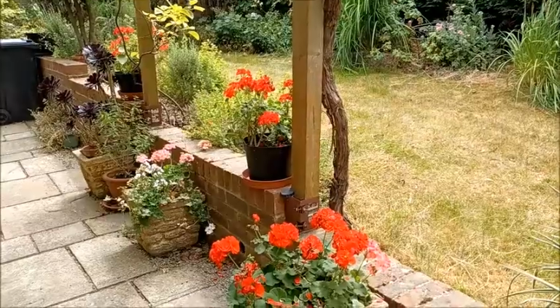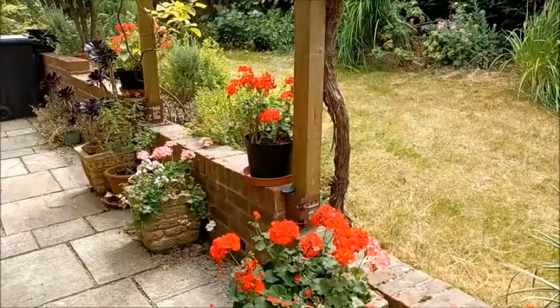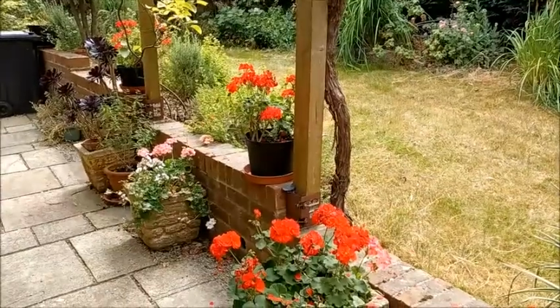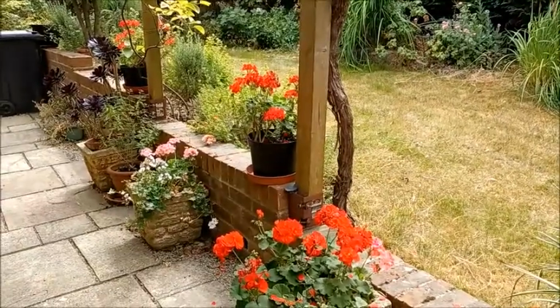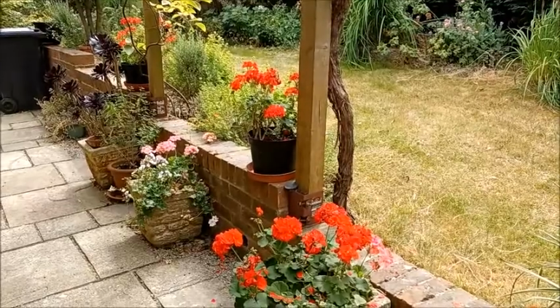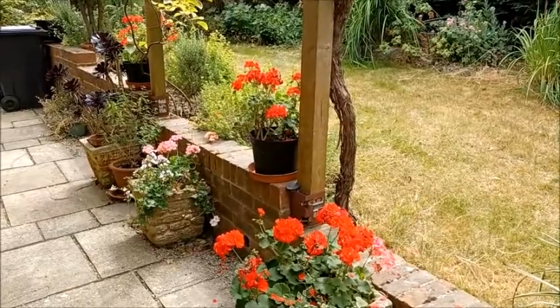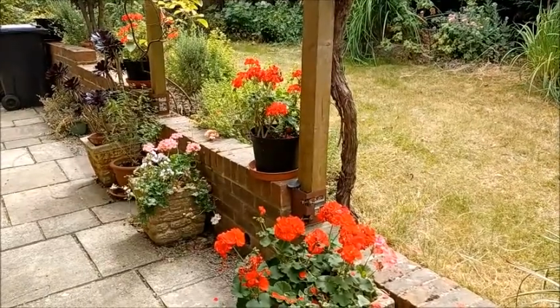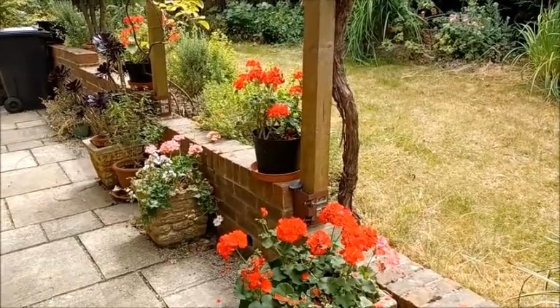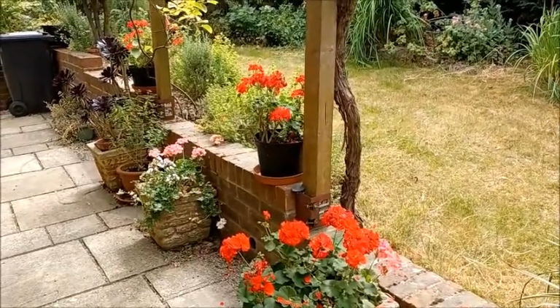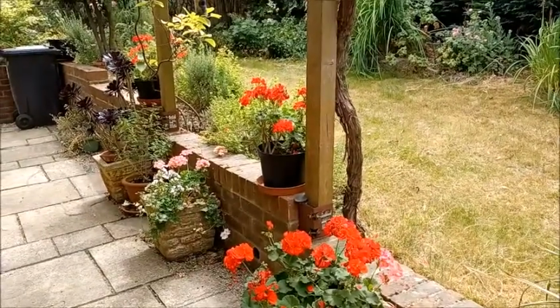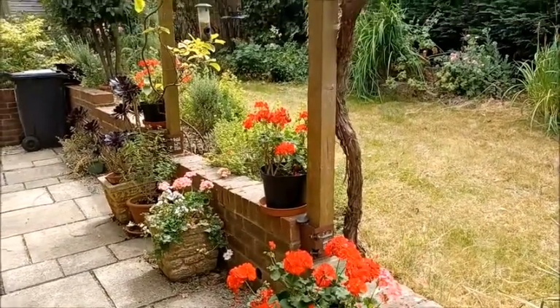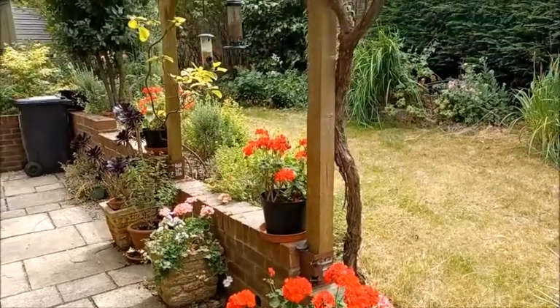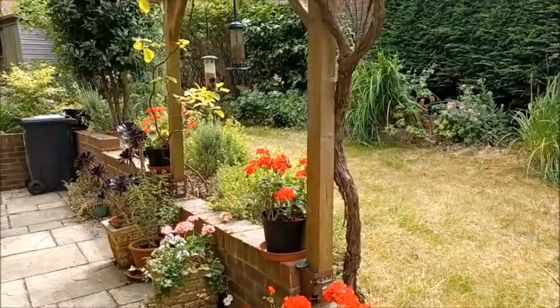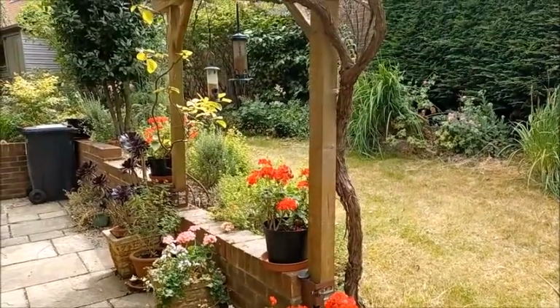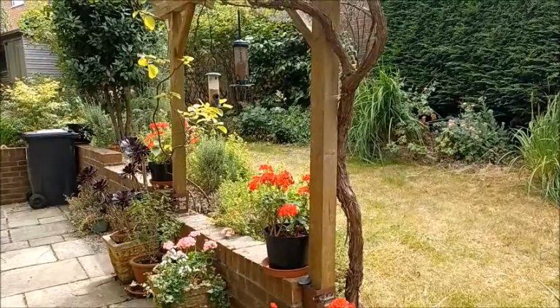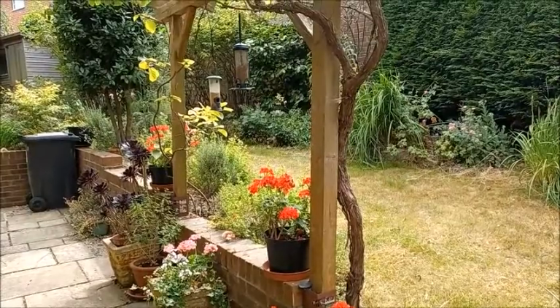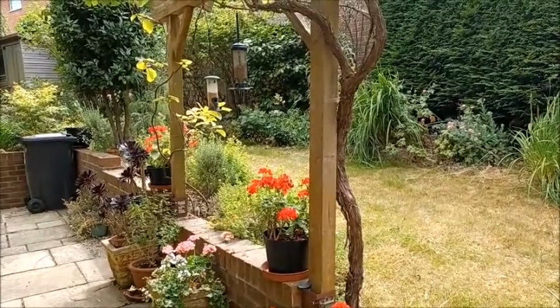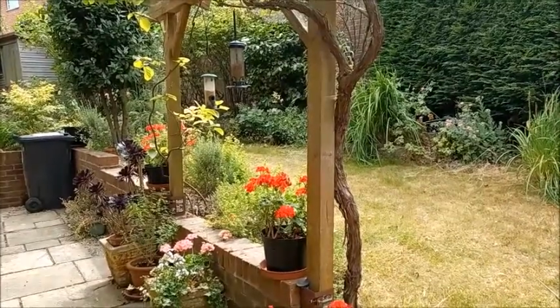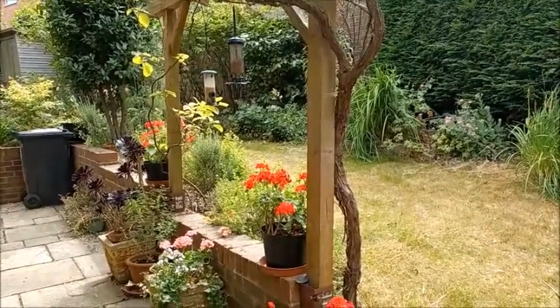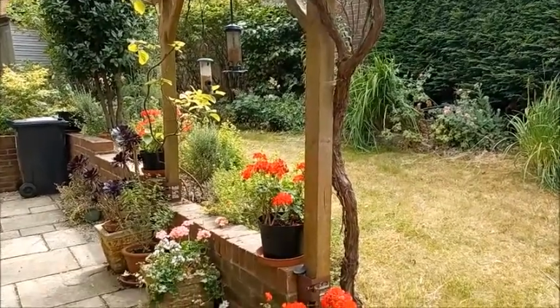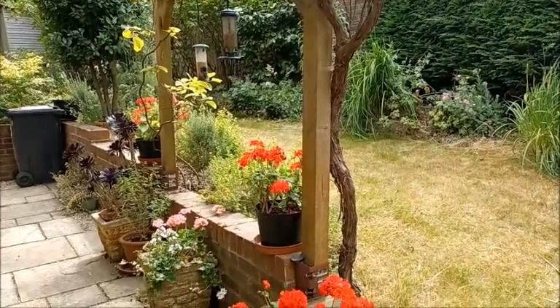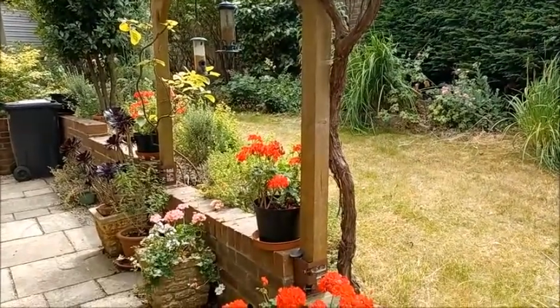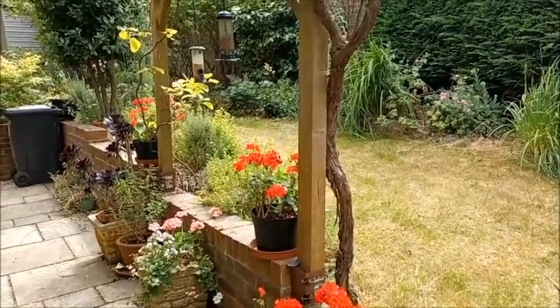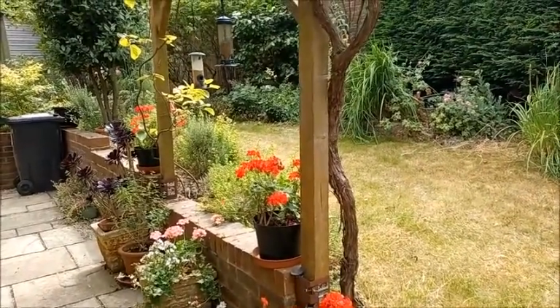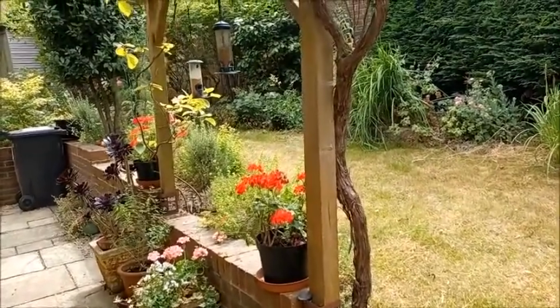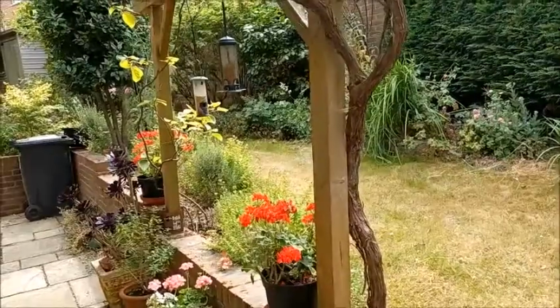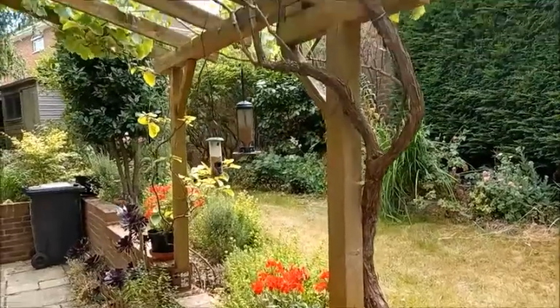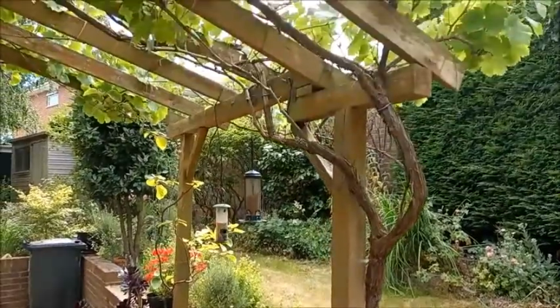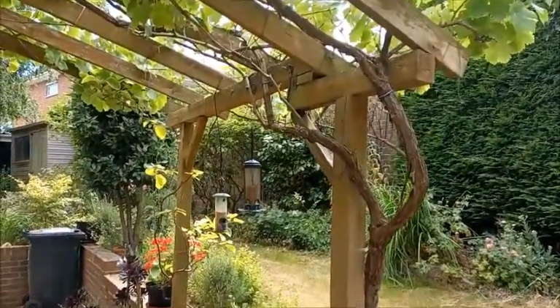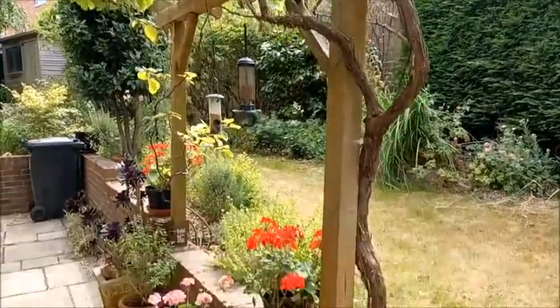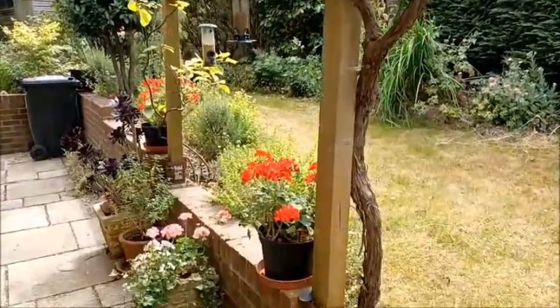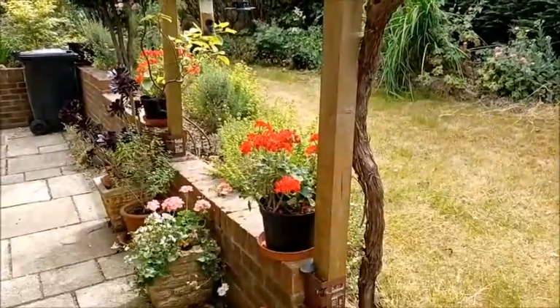Like many people, I have pelargoniums in shades of white, pink and red in my garden in the summer, to accentuate the sort of Mediterranean style of this pergola that also has my grapevine growing over the top.